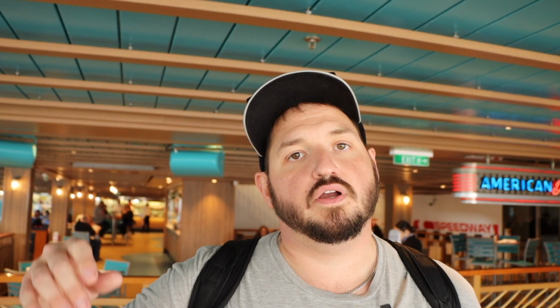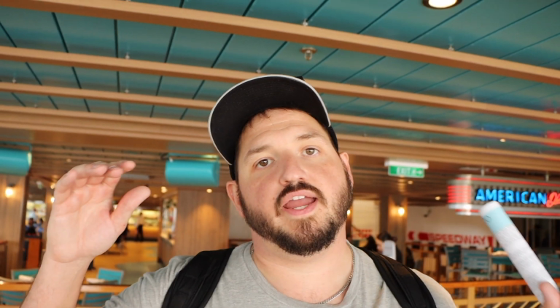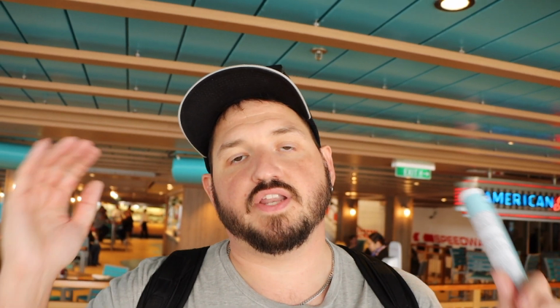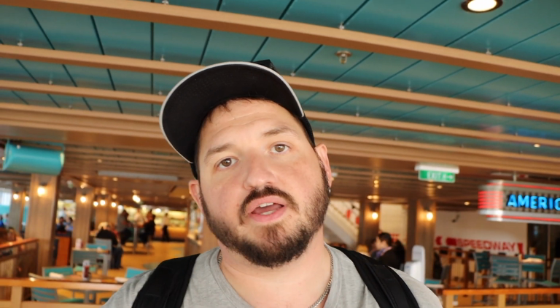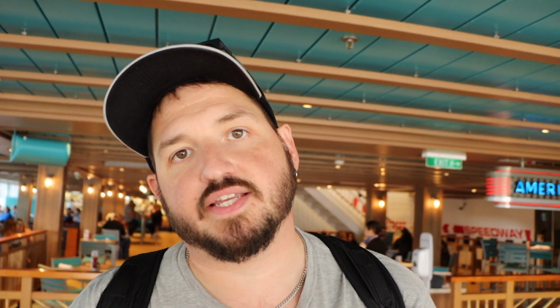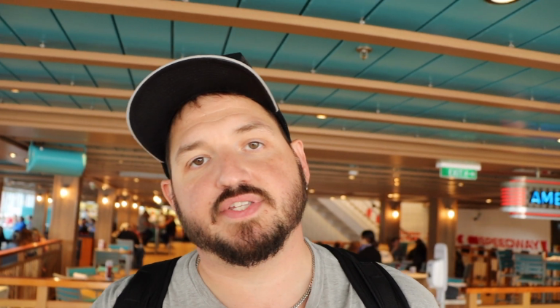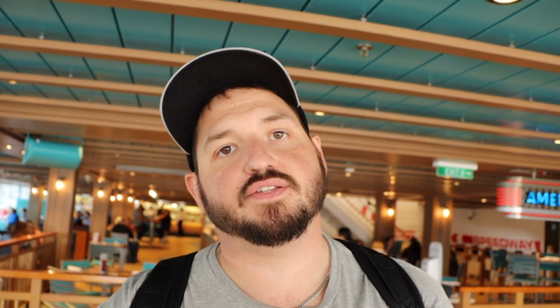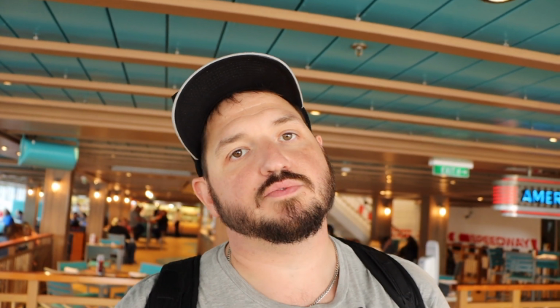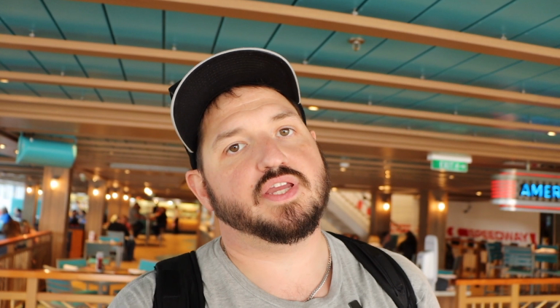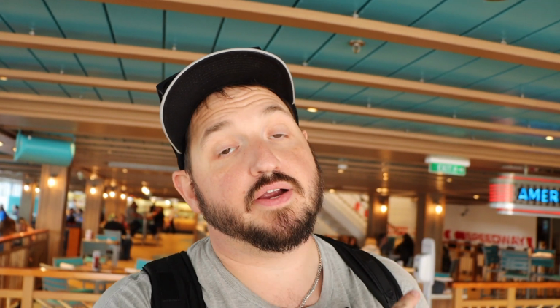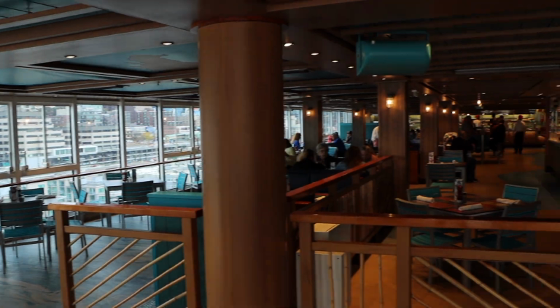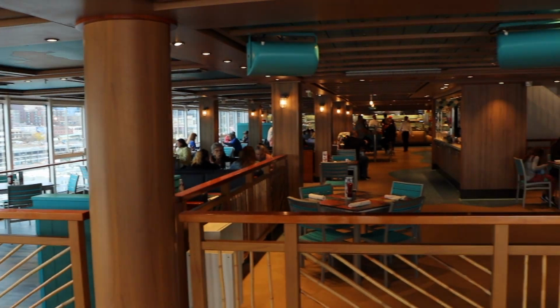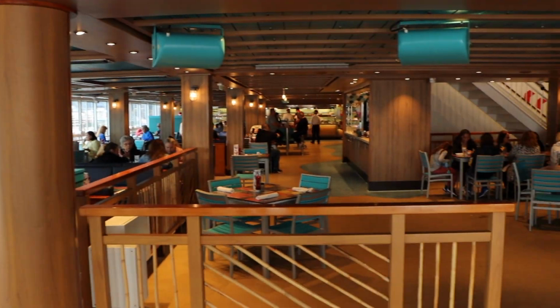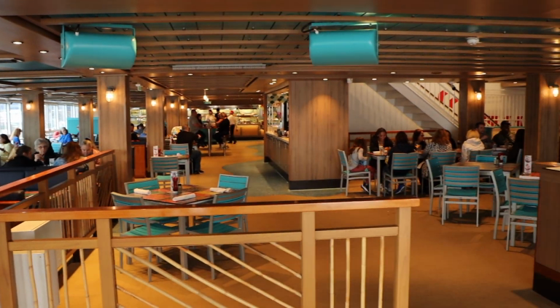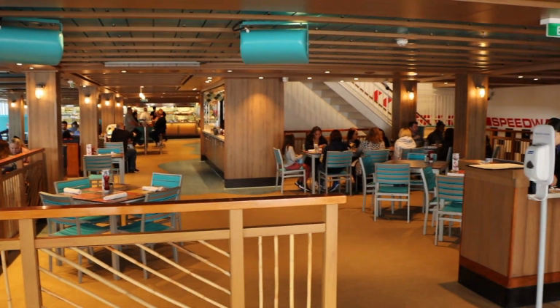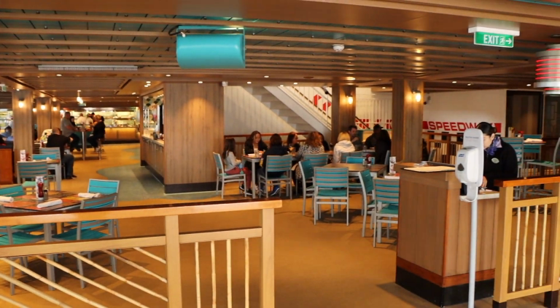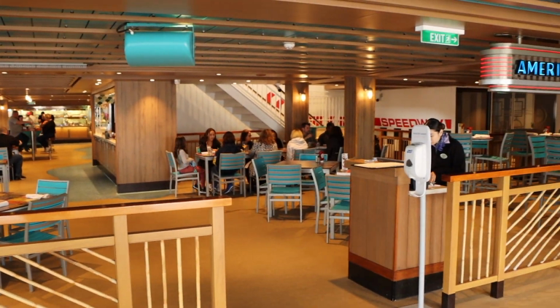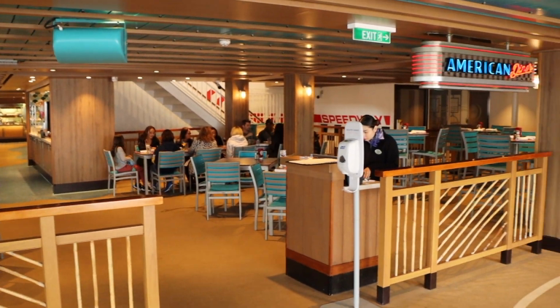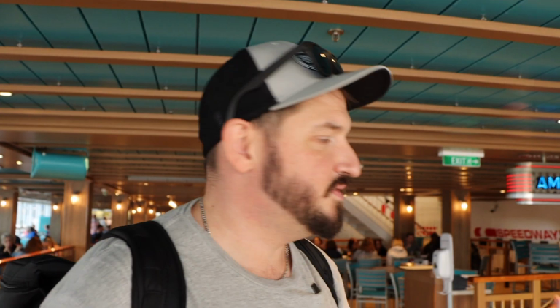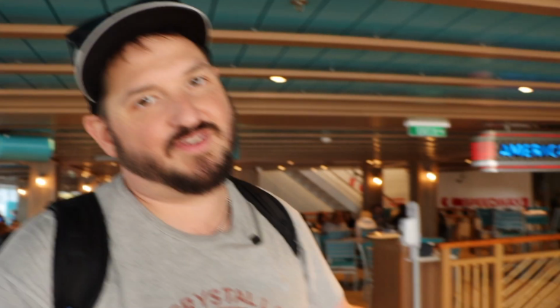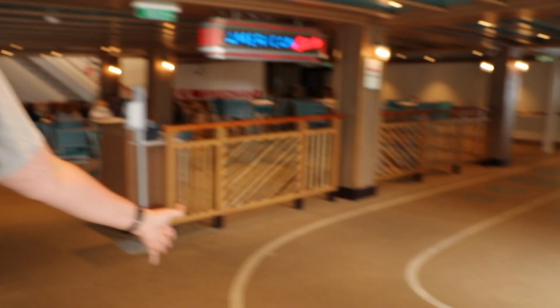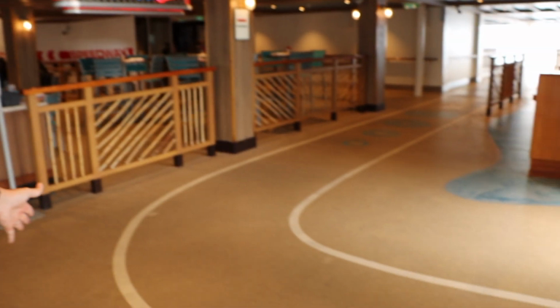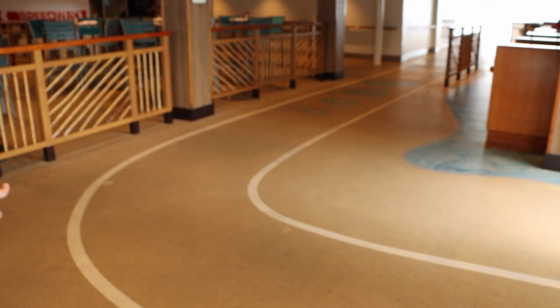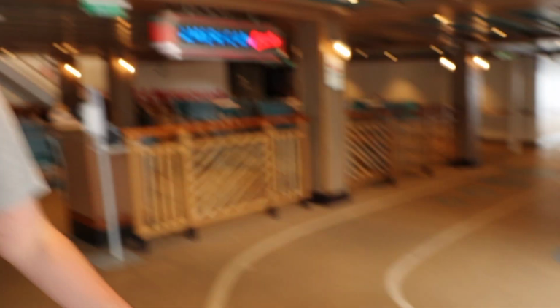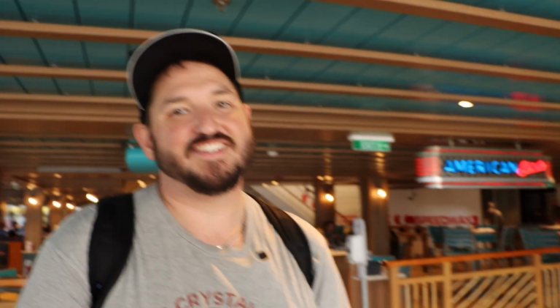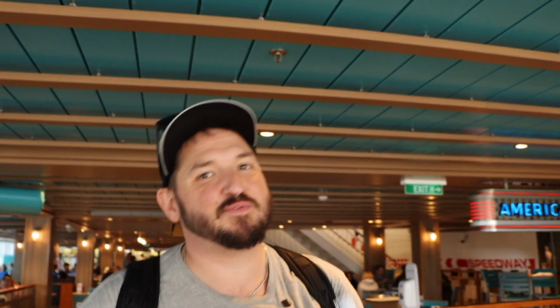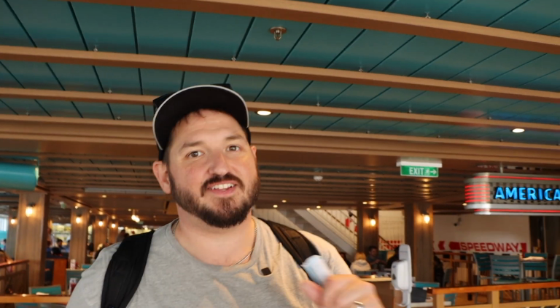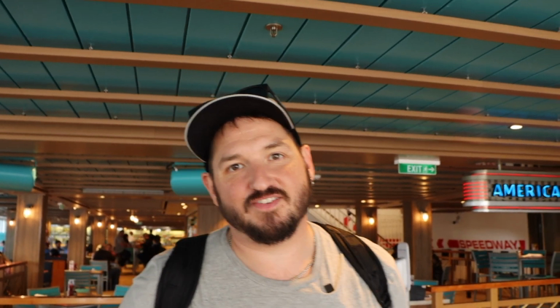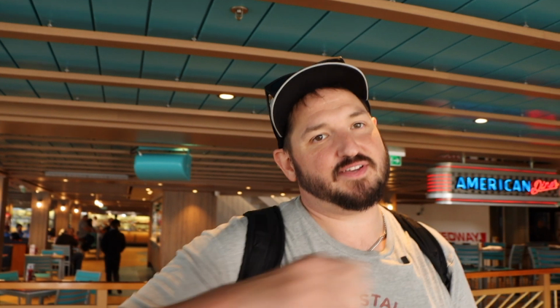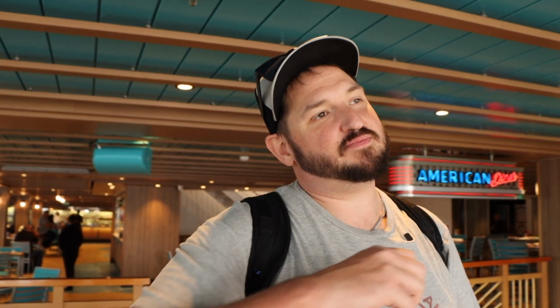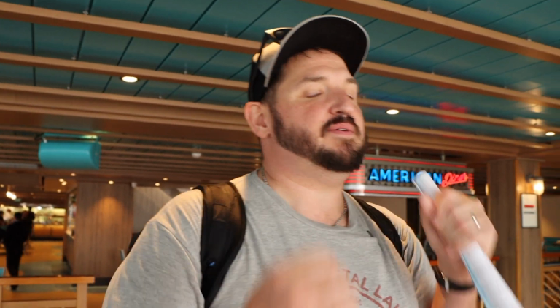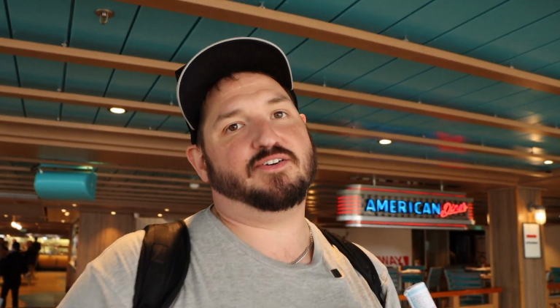Now we're down on Deck 17. This is where the American Diner is, as well as the running track, which runs right through the diner. So you're going to be running along and can grab yourself a cheeseburger and keep on going.